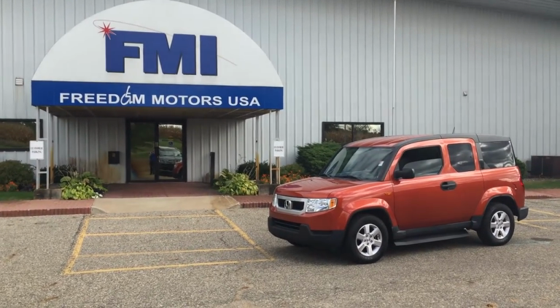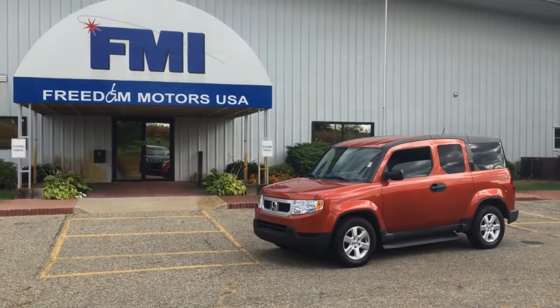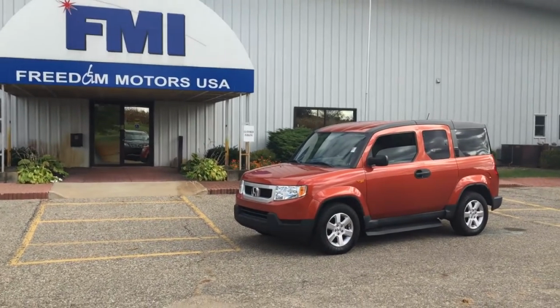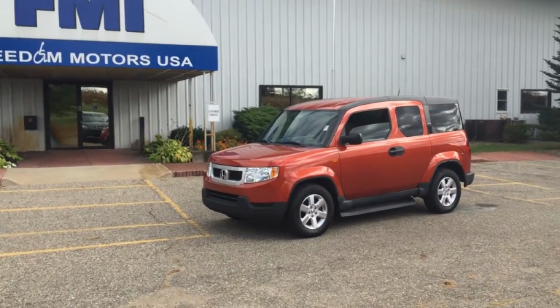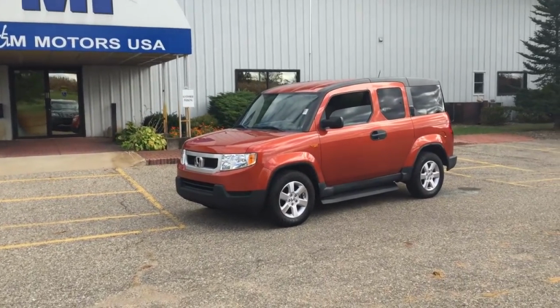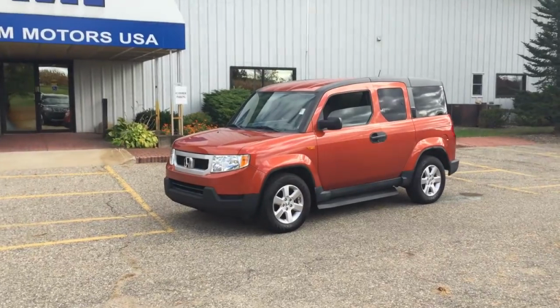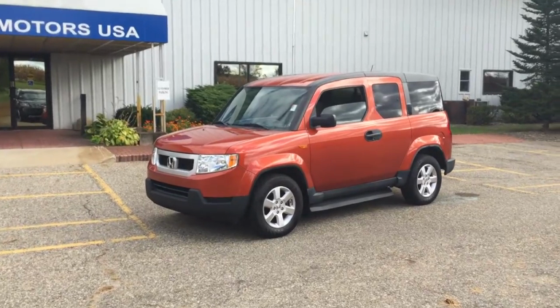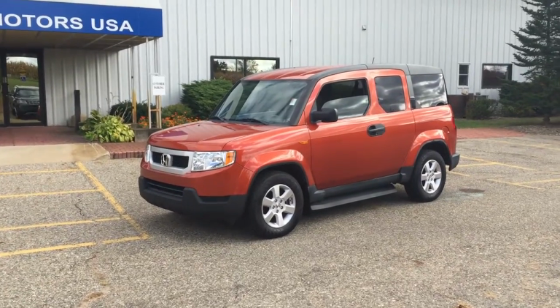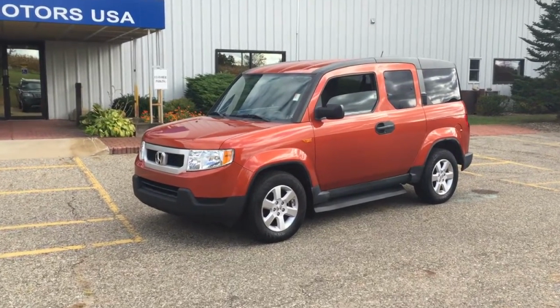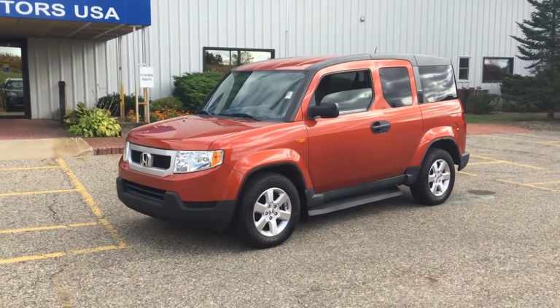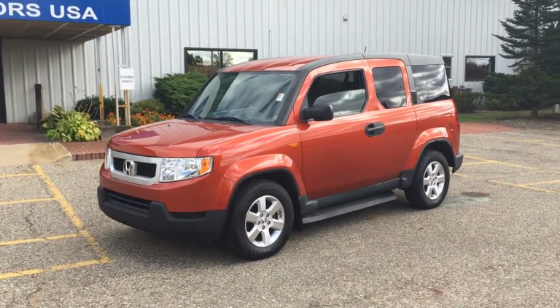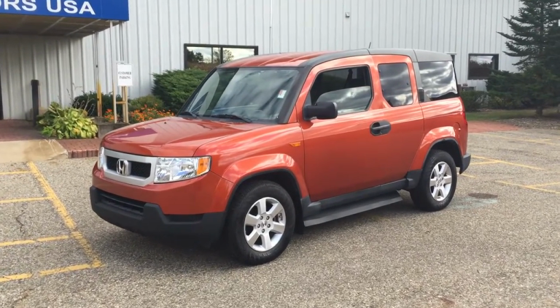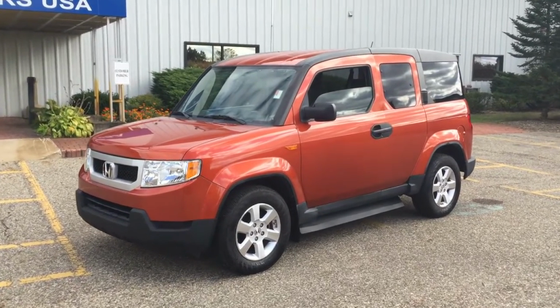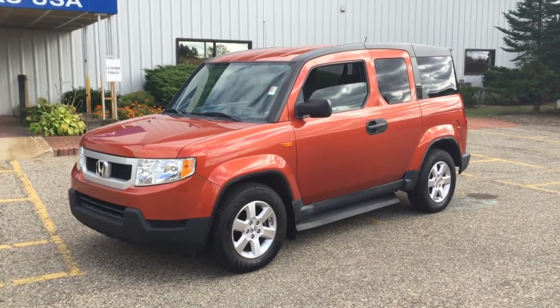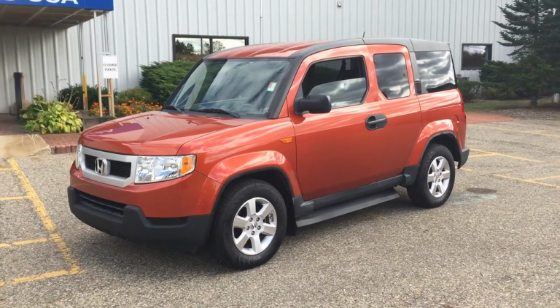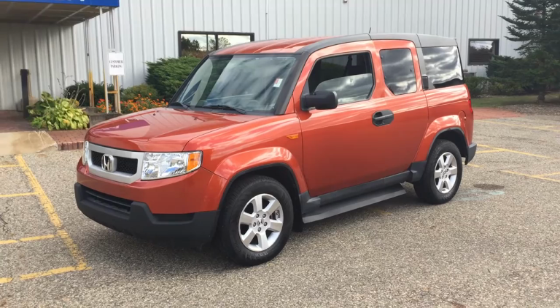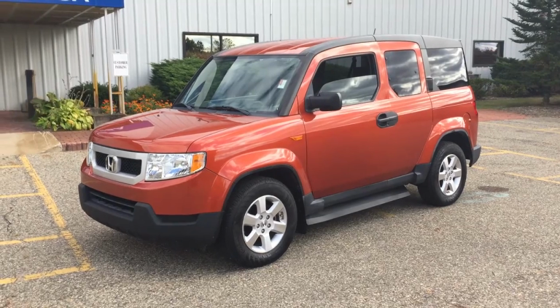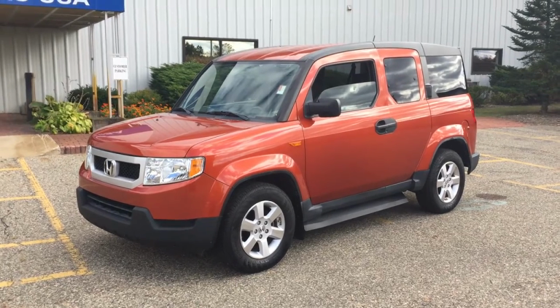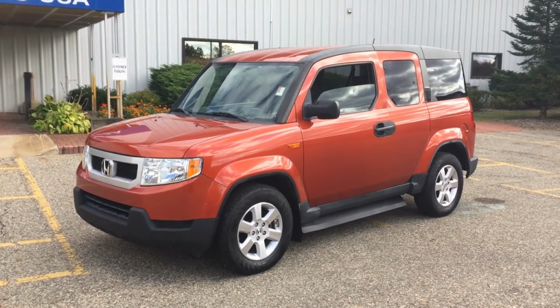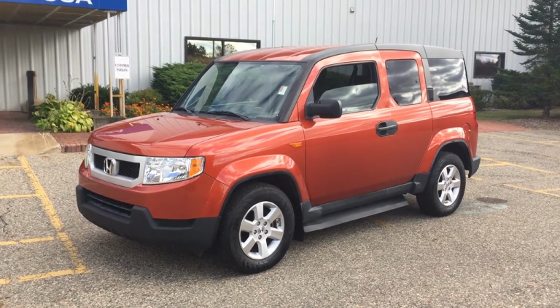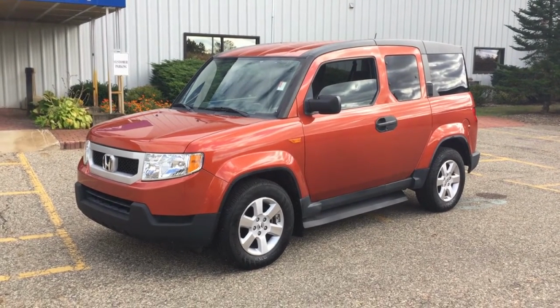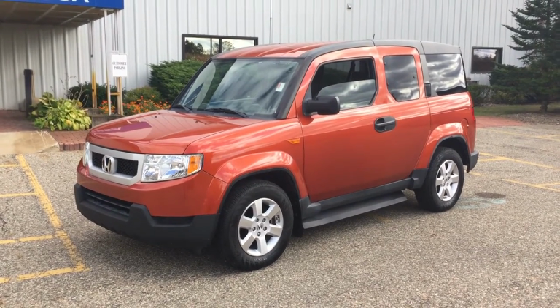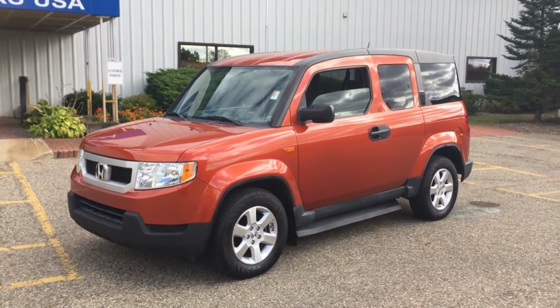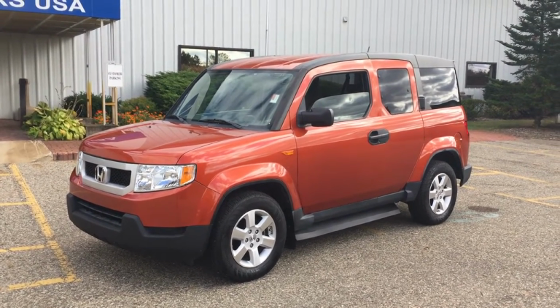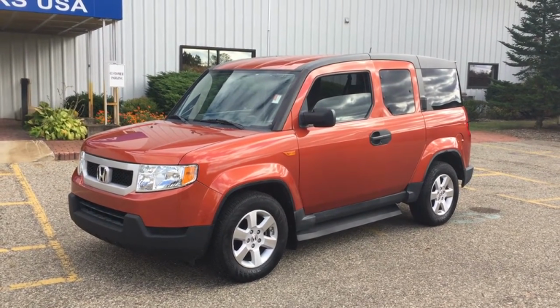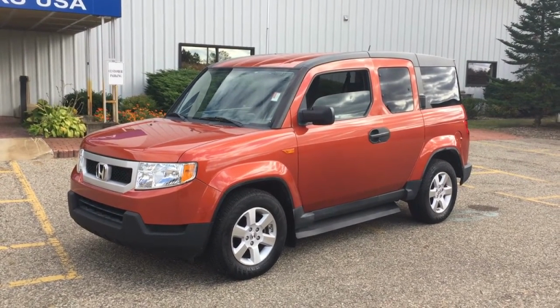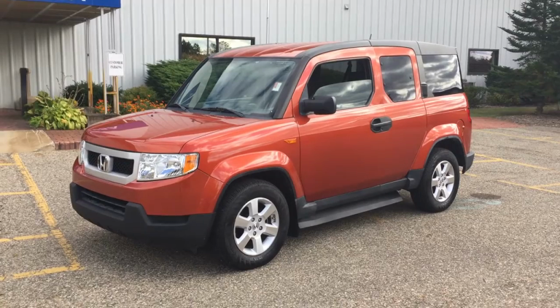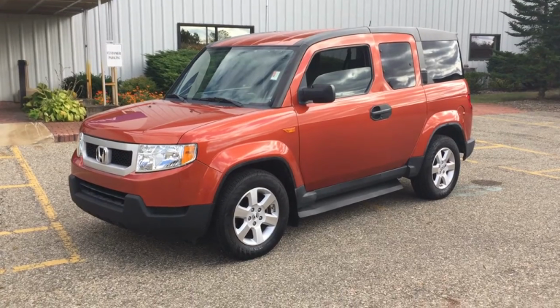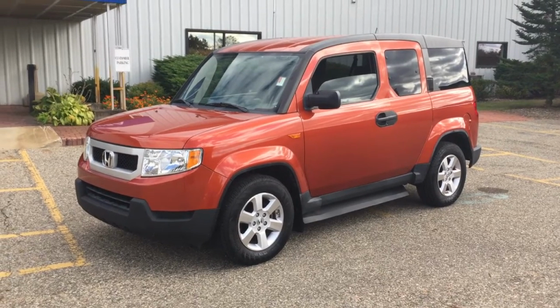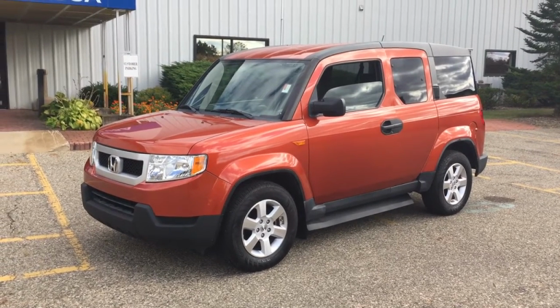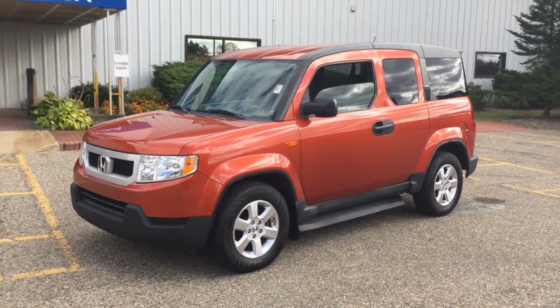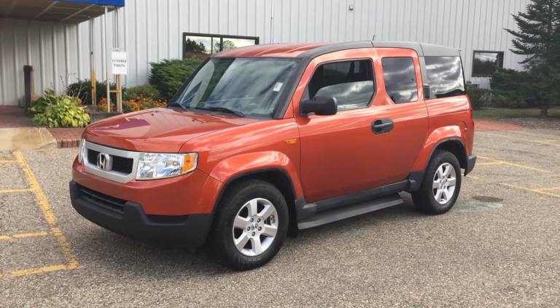I mentioned this vehicle to him. This is a very, very nice, fresh trade-in — we actually just sold this conversion package, virtually brand new. It was brand new. We sold it to a lady and she had to trade it back in. I'm not exactly sure what the circumstances, but we had to just take it back in because of financial reasons, I believe.